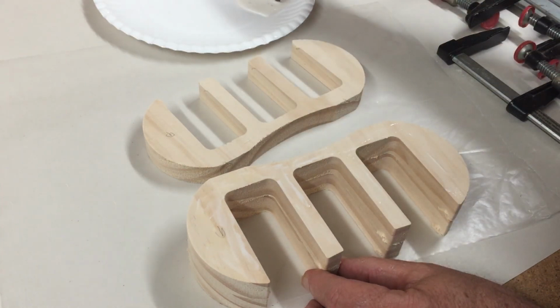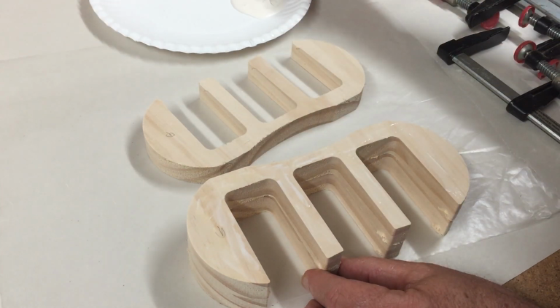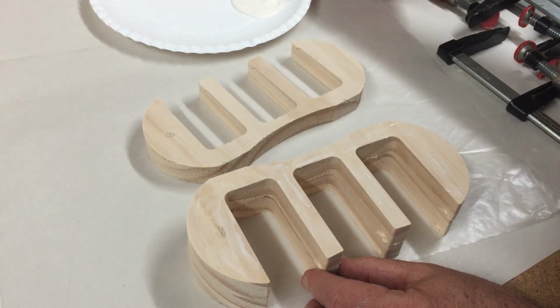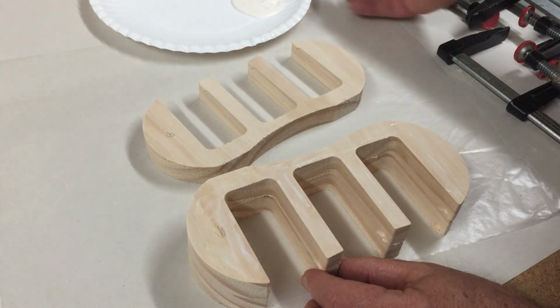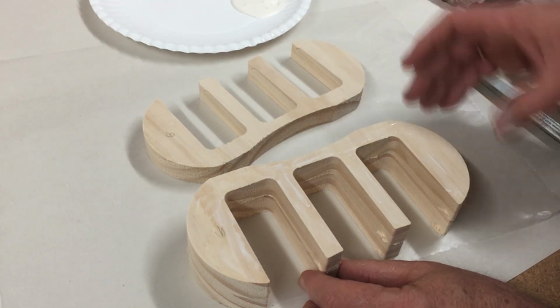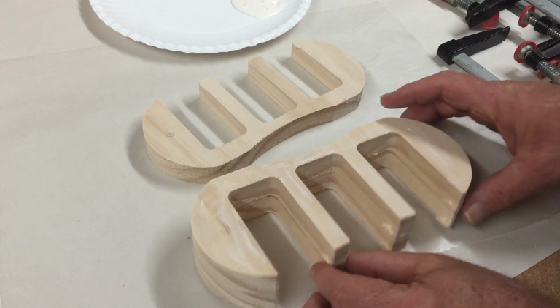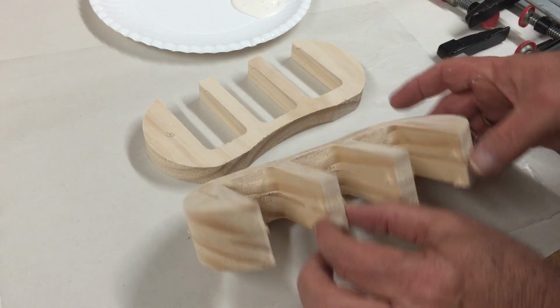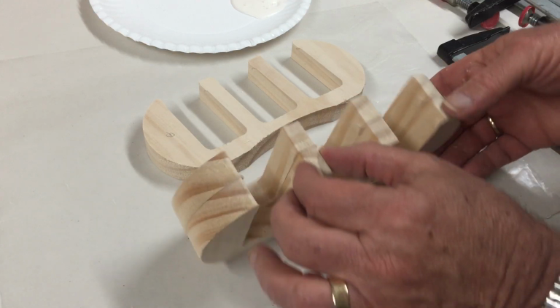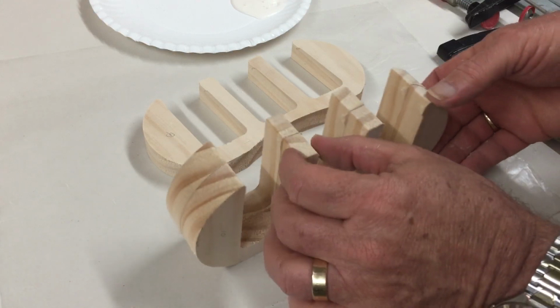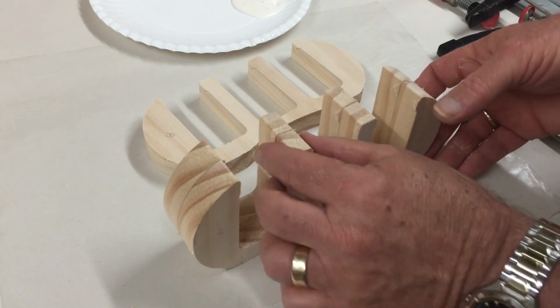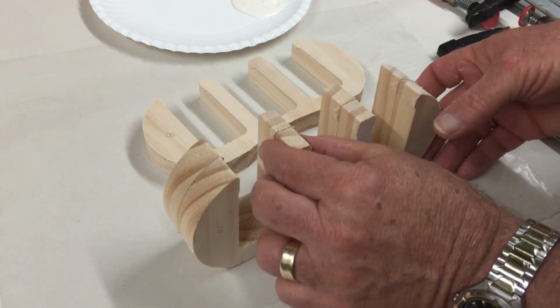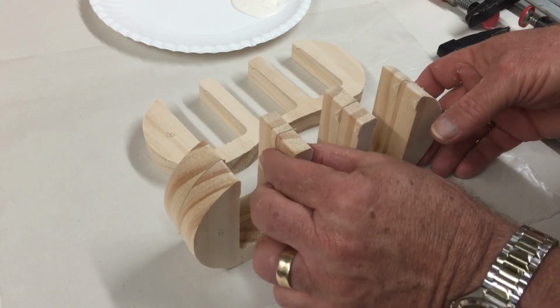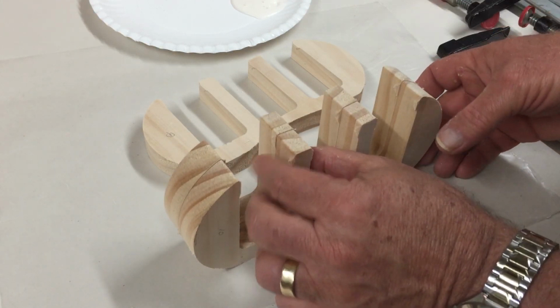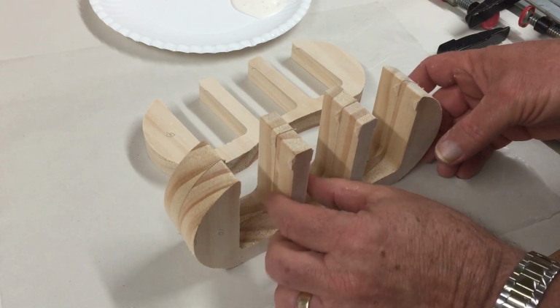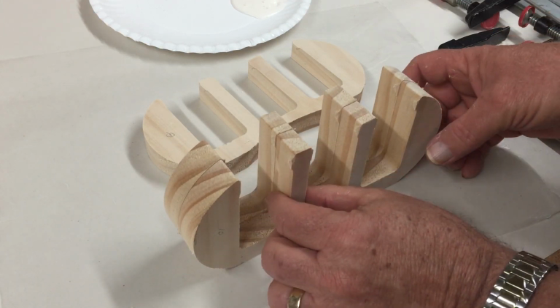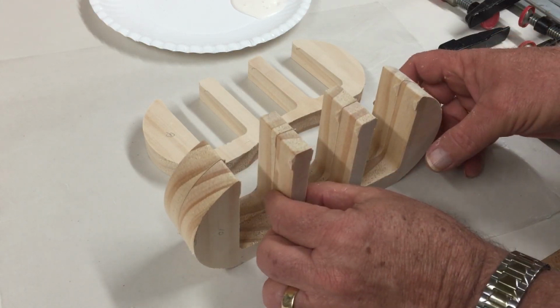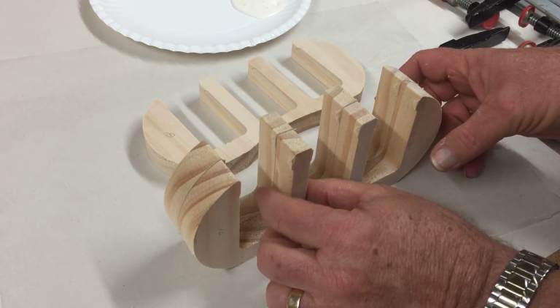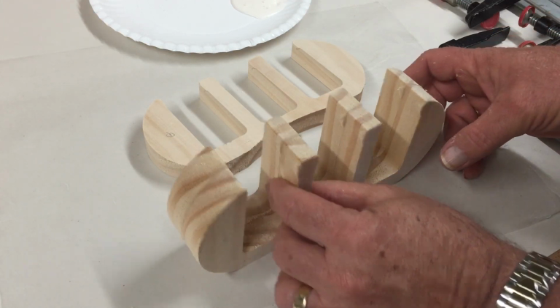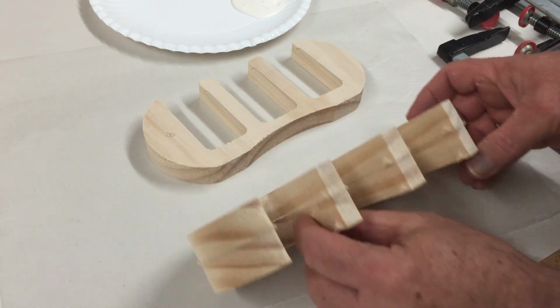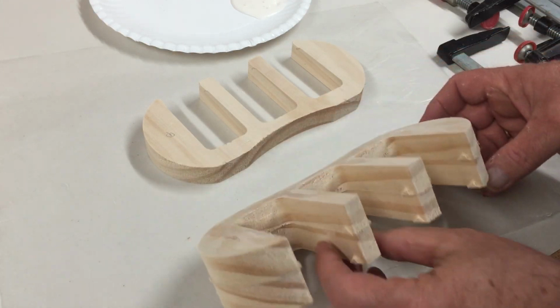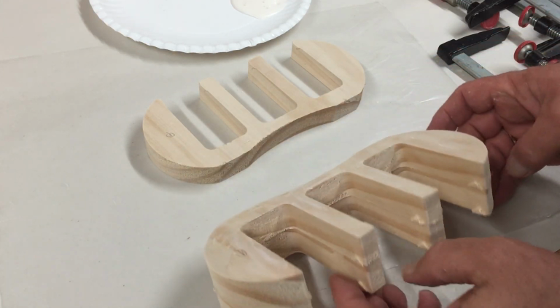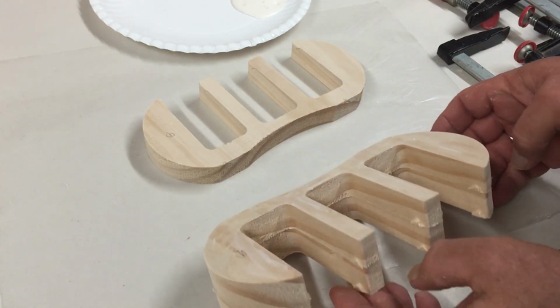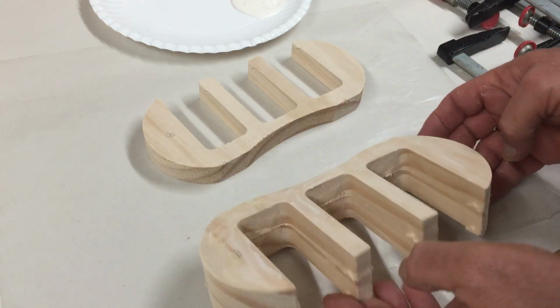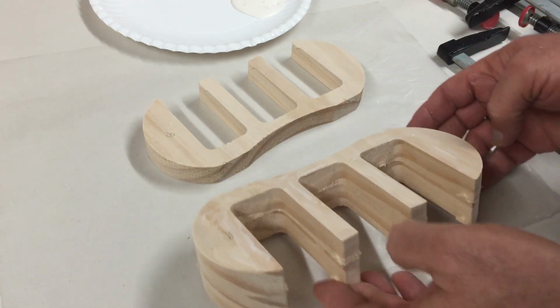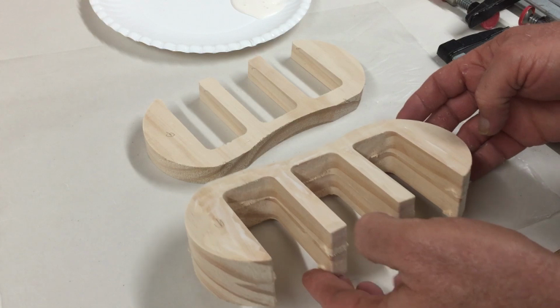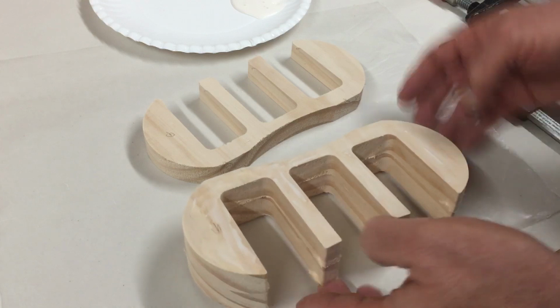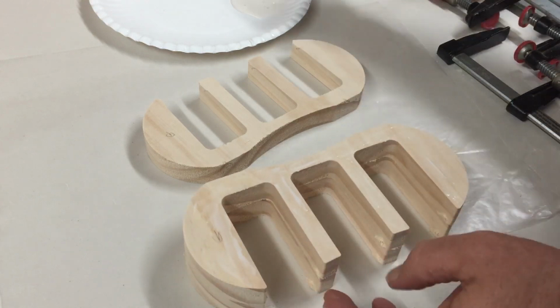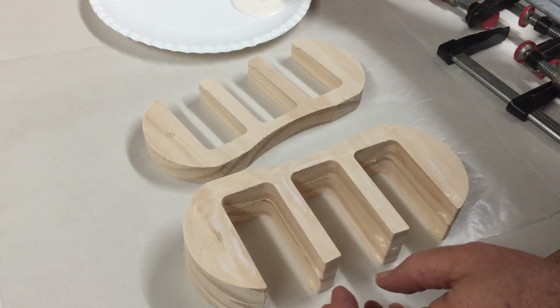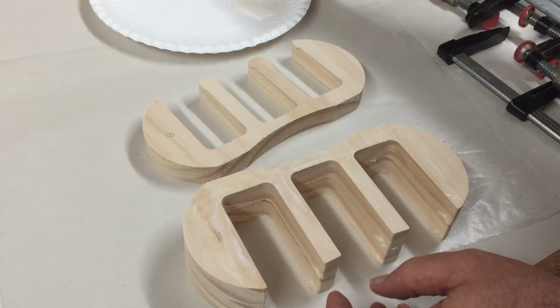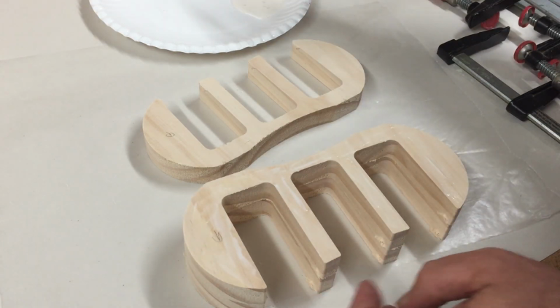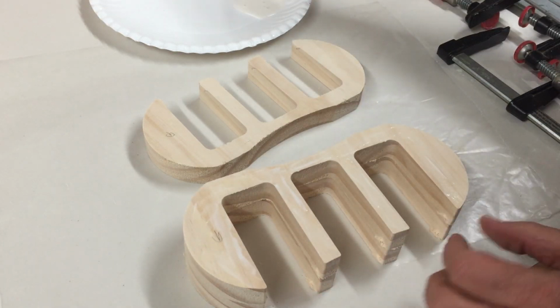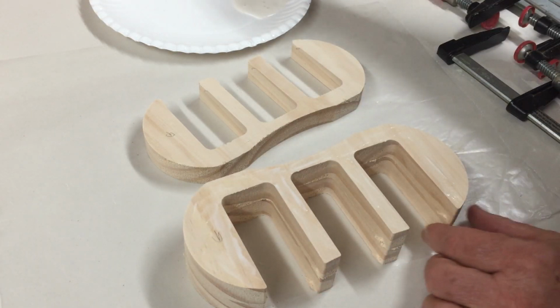Just a note here — what I'll do is stand this up and line these things up and let it dry upright when I clamp it.